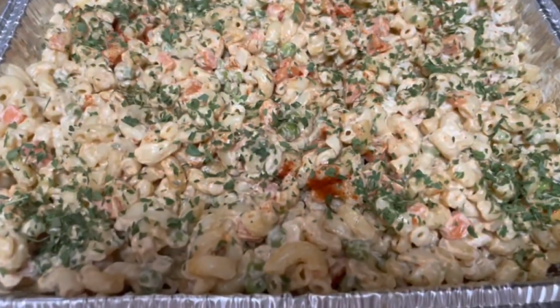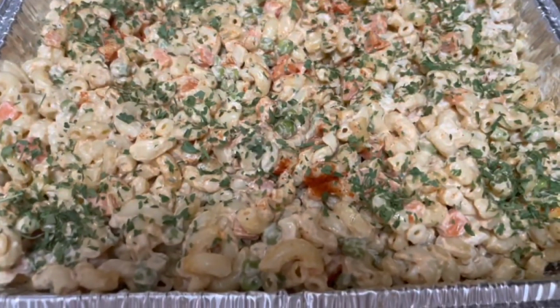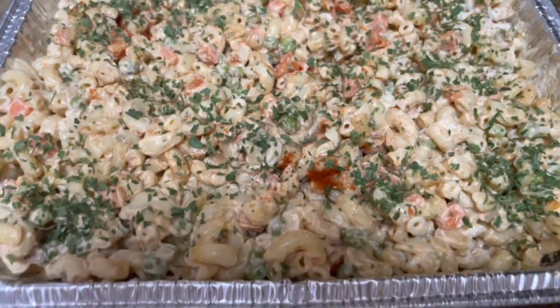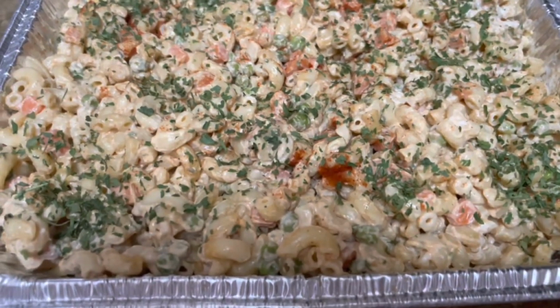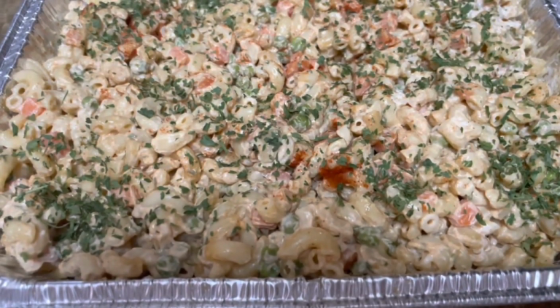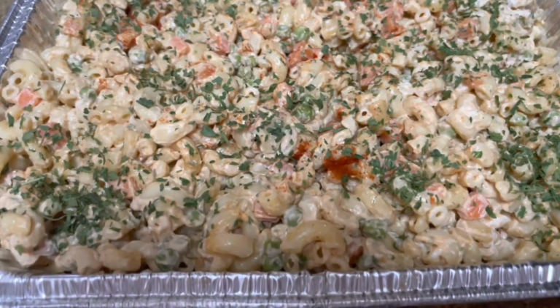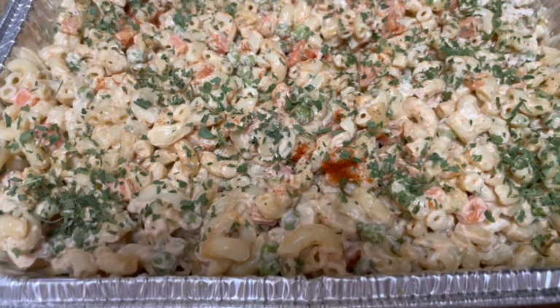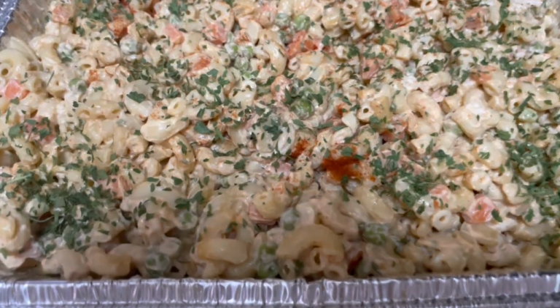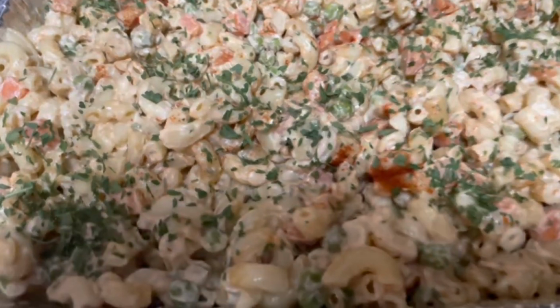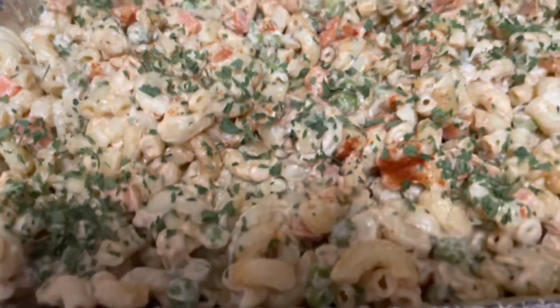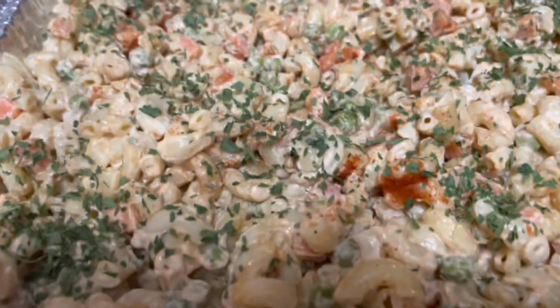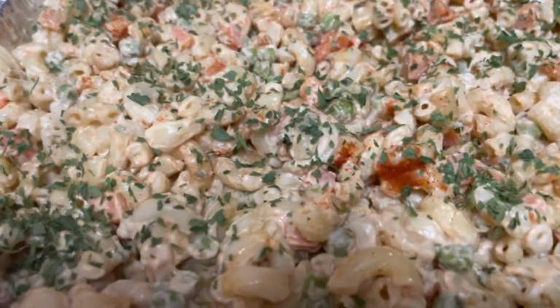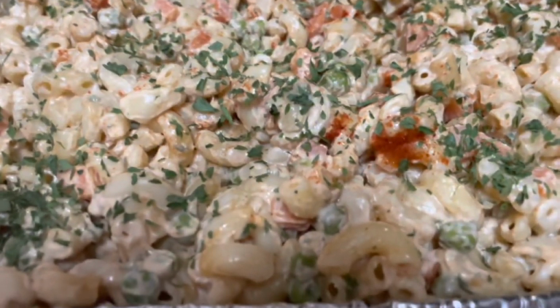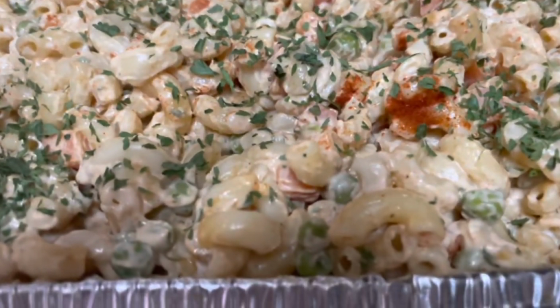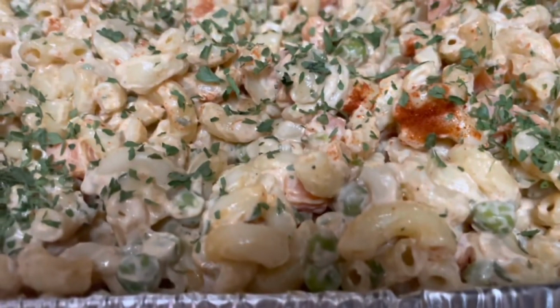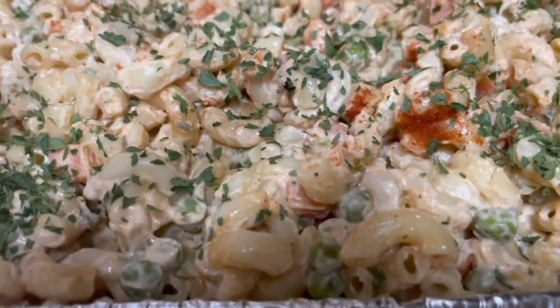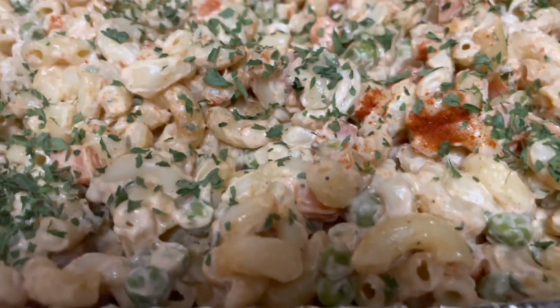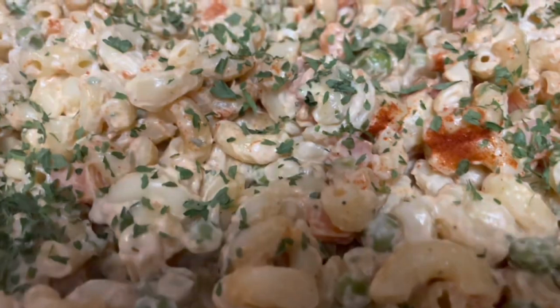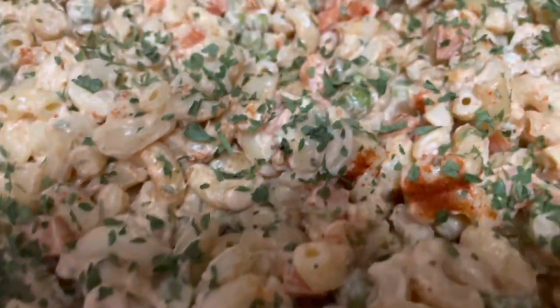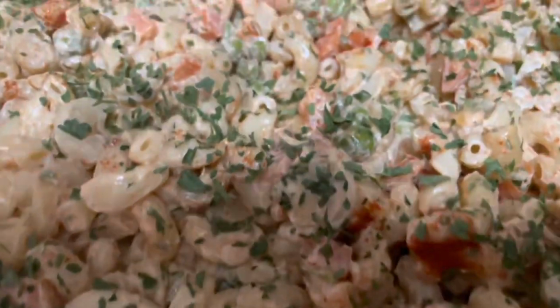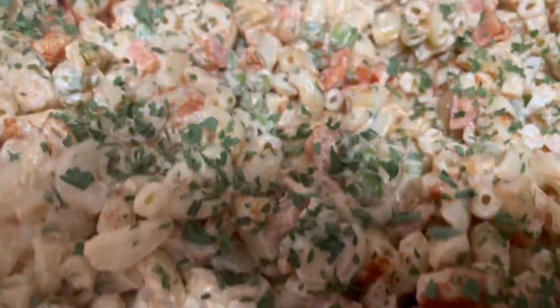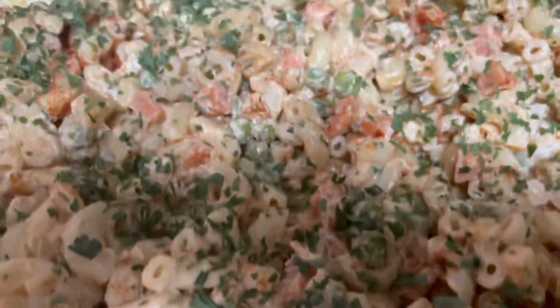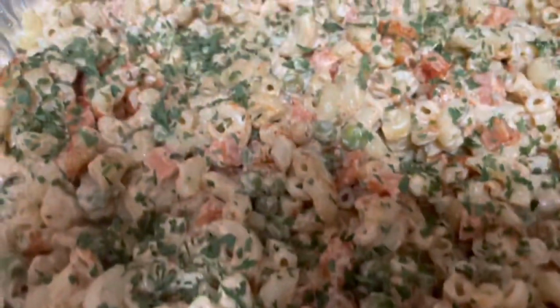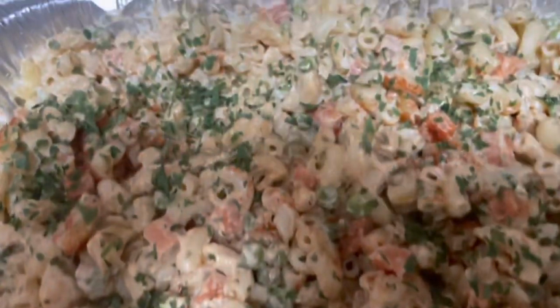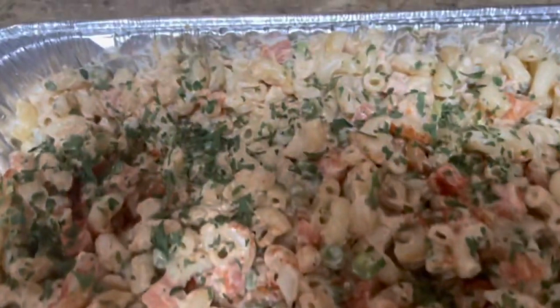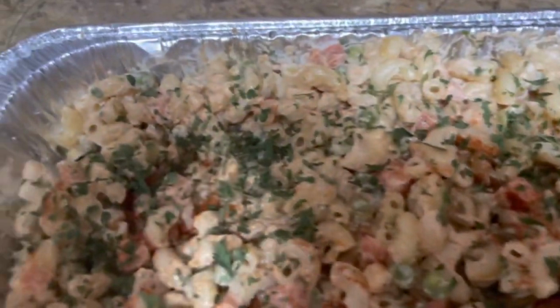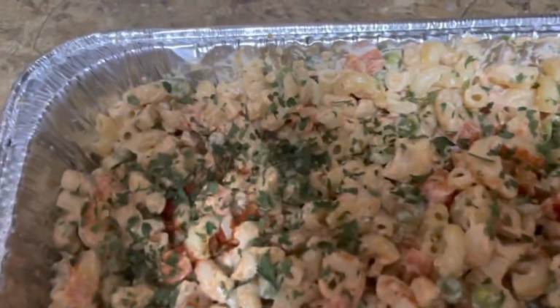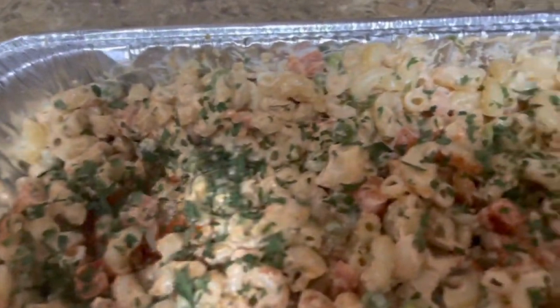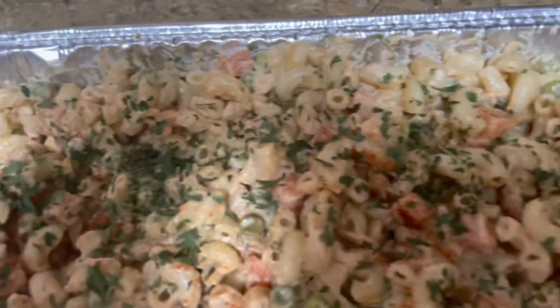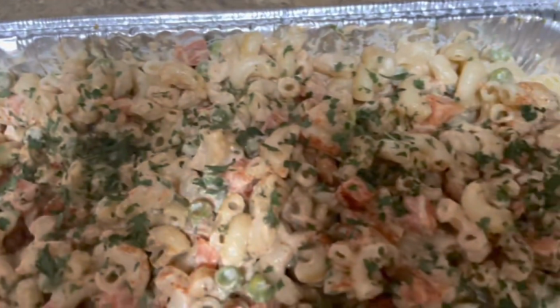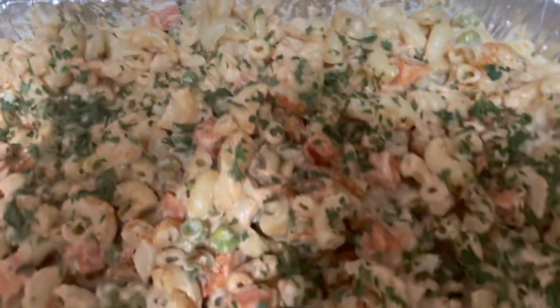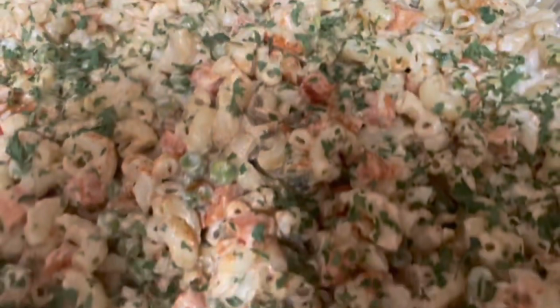This is my pasta salad guys - very simple and very tasty.